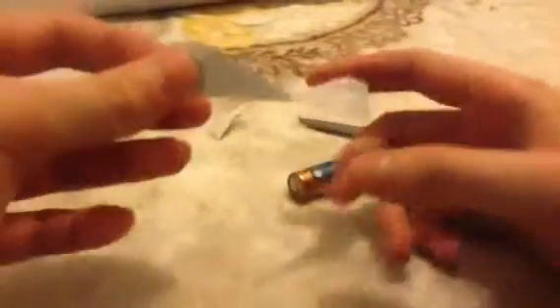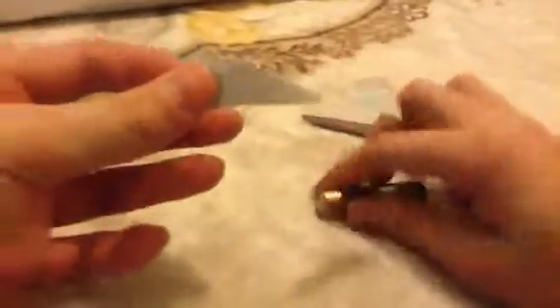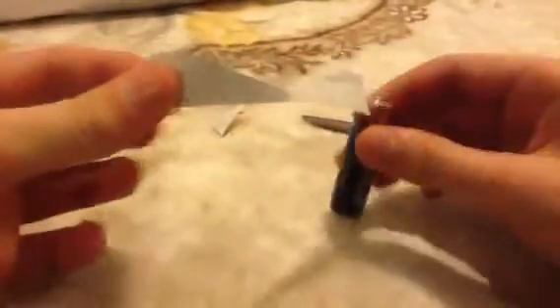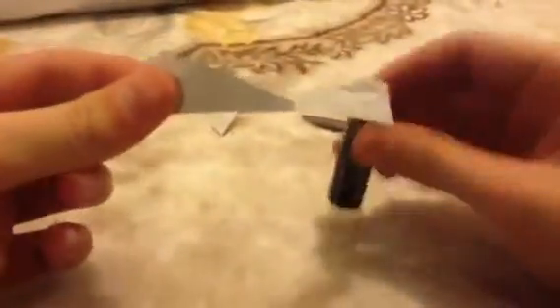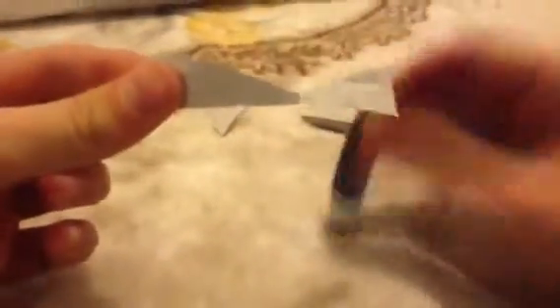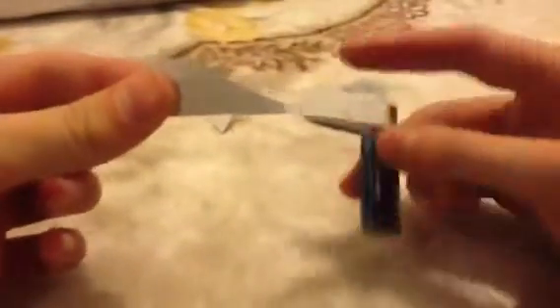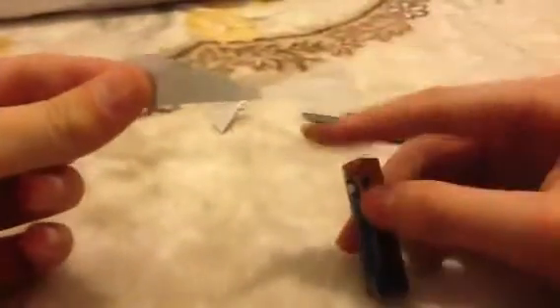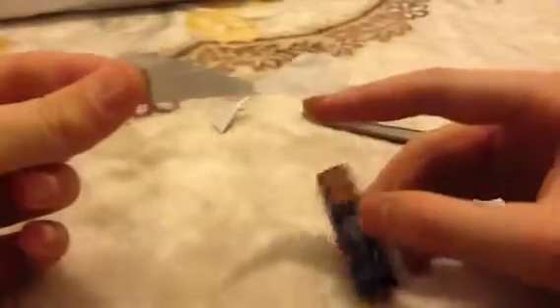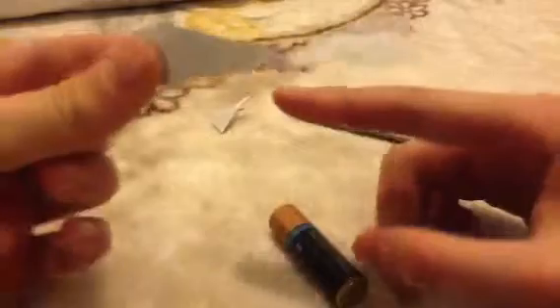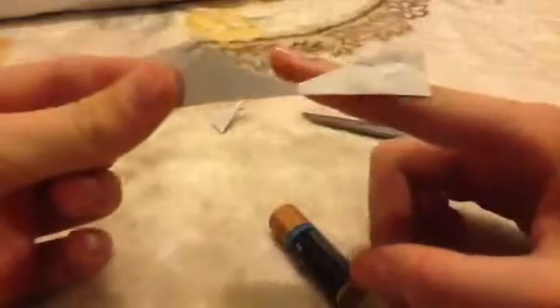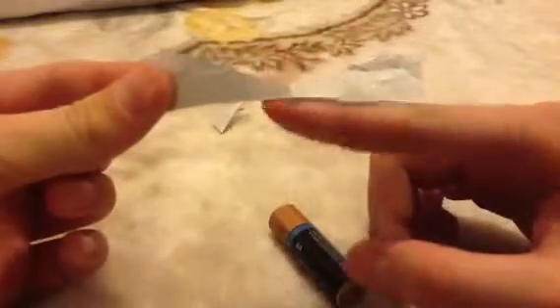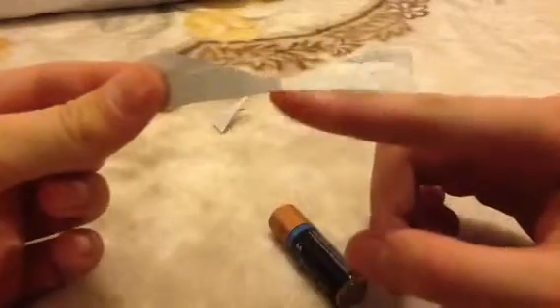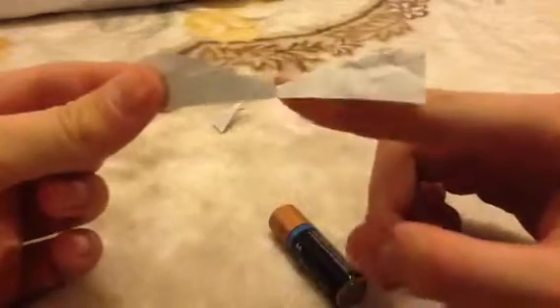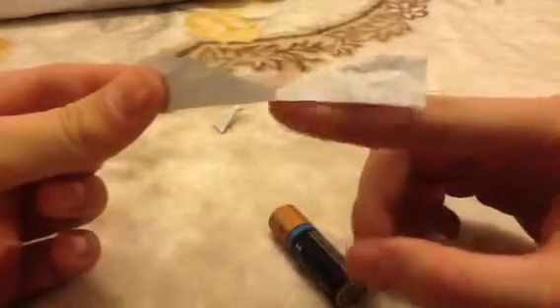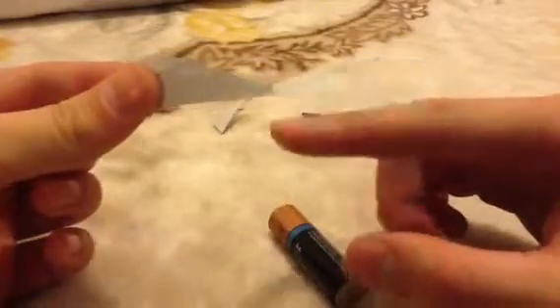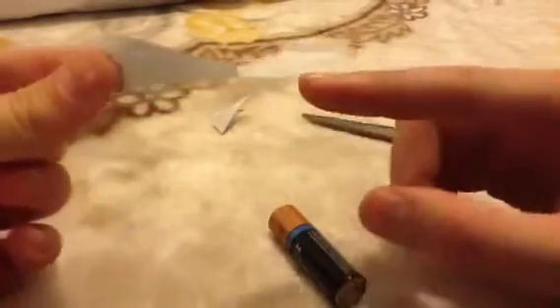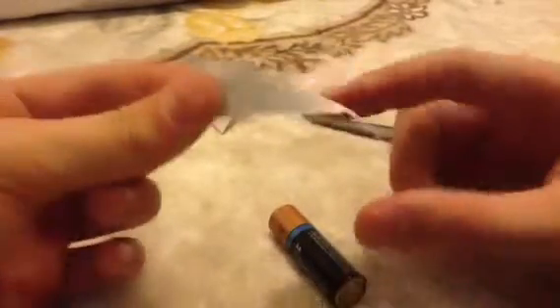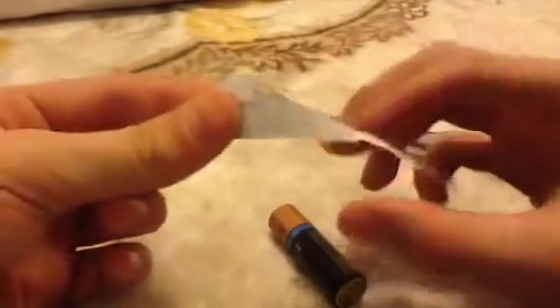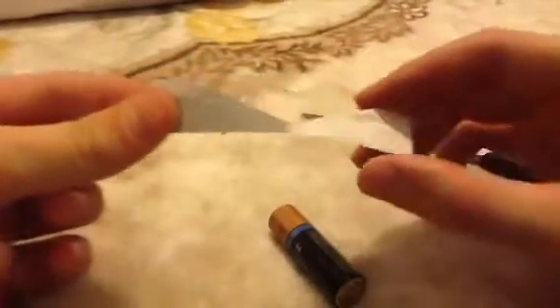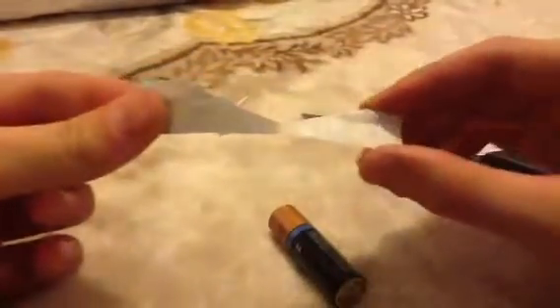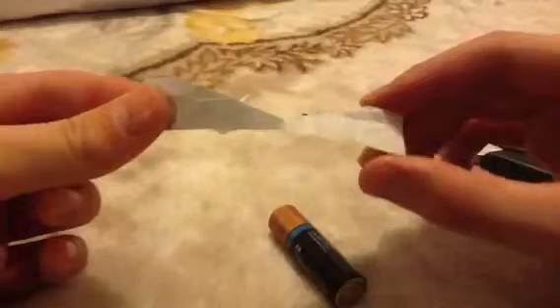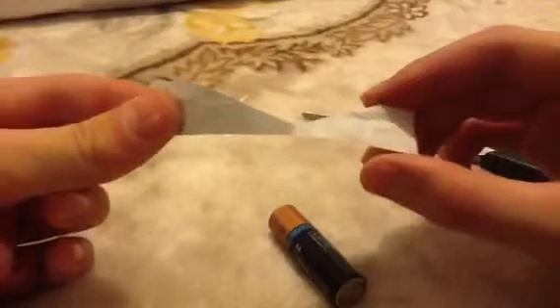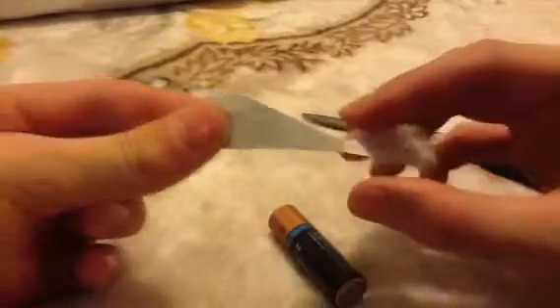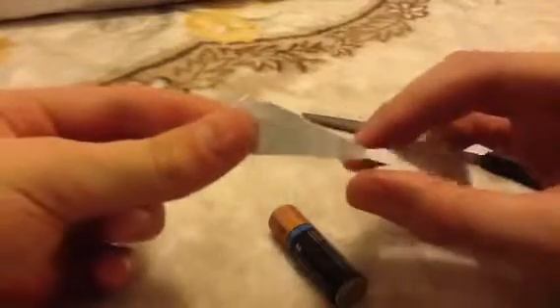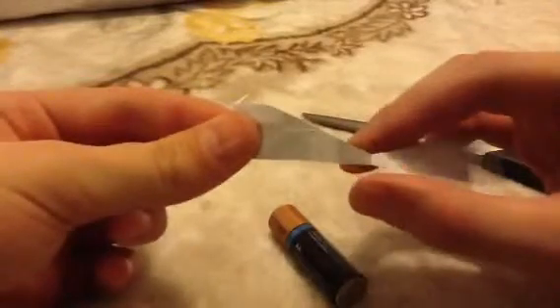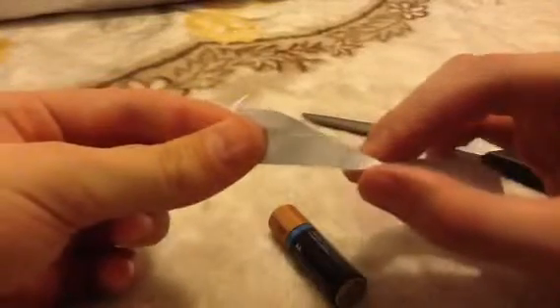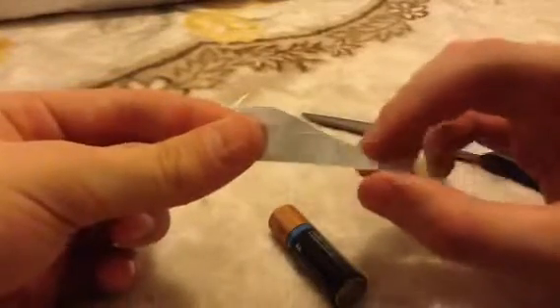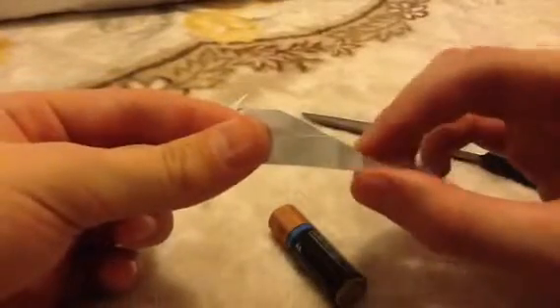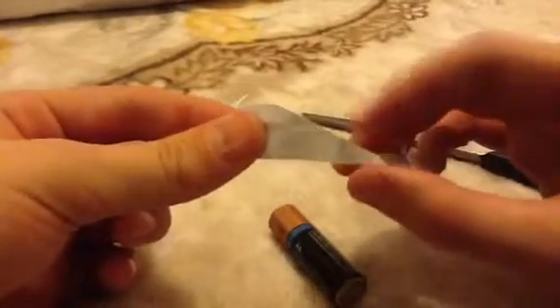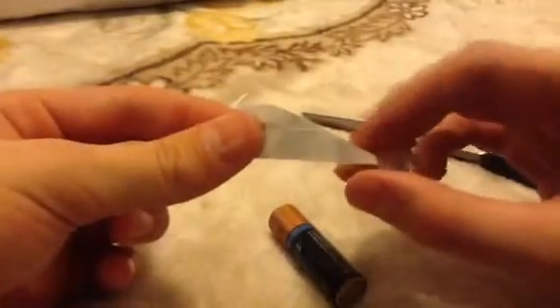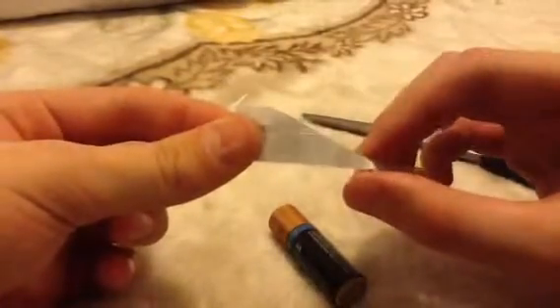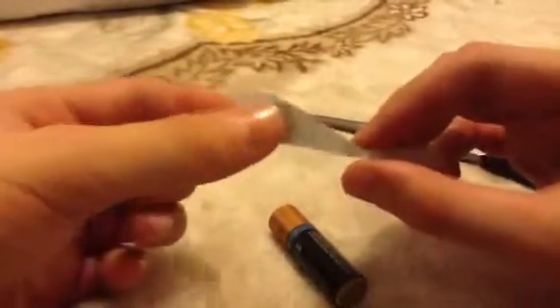So basically when the electricity from the battery goes through this, down here it's going to take a while to go through — it's getting from a bigger size to a smaller size. So there it's going to be a lot of electricity coming through.